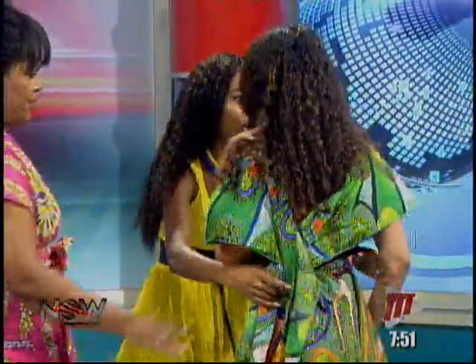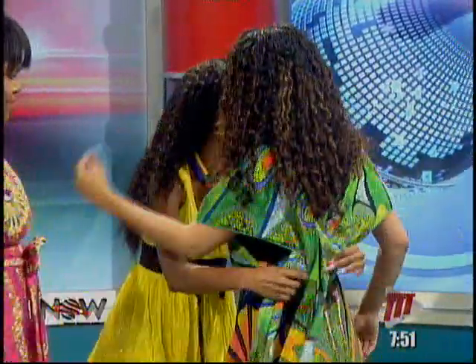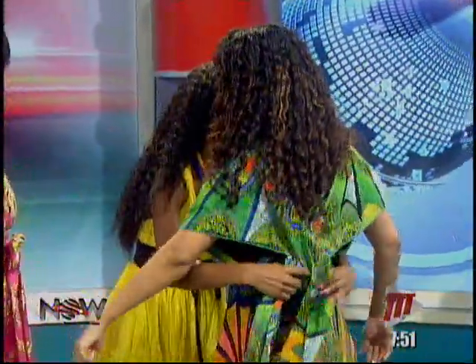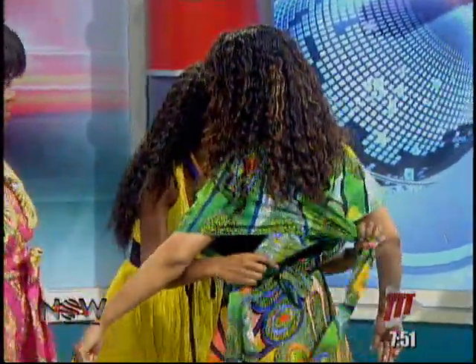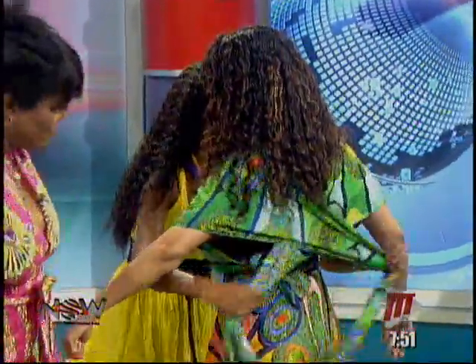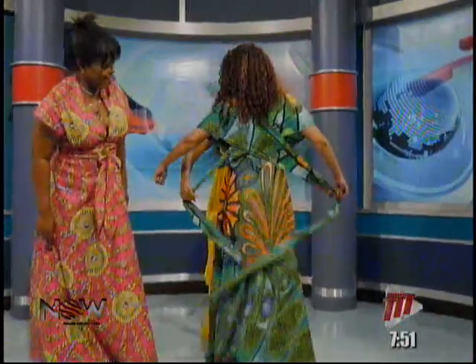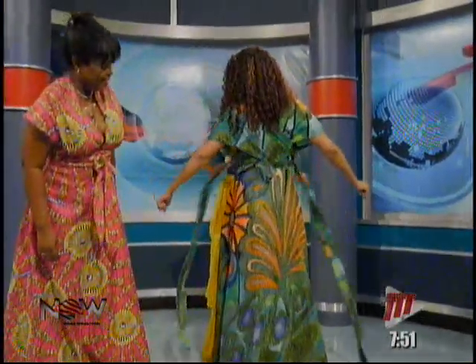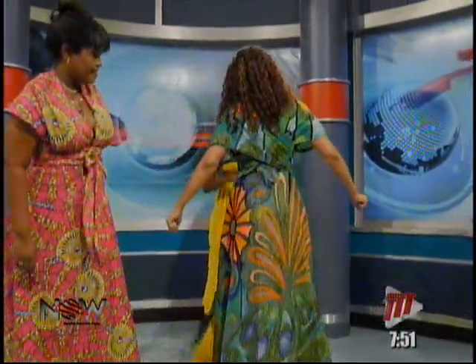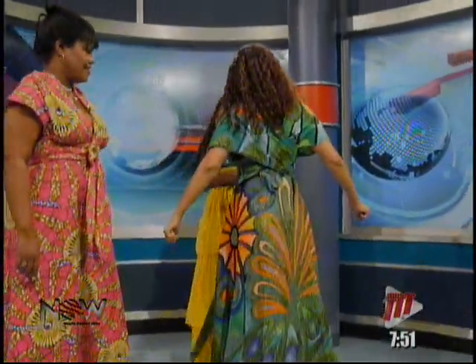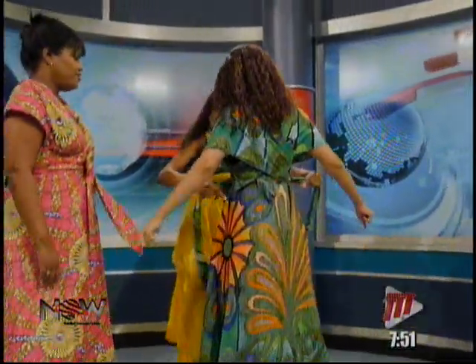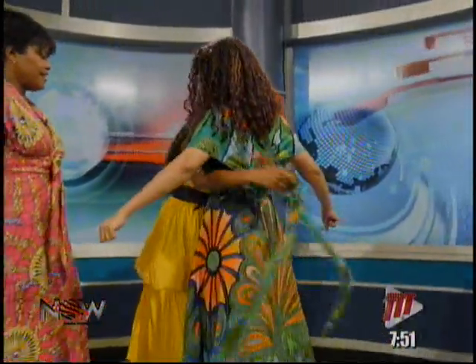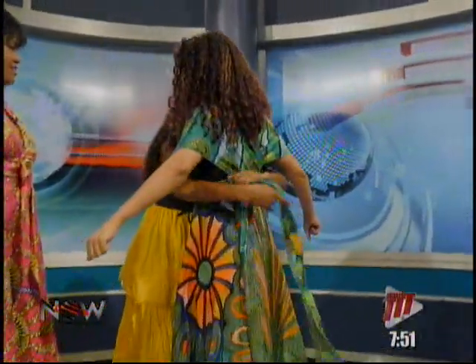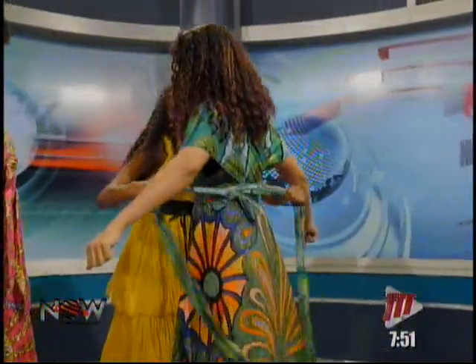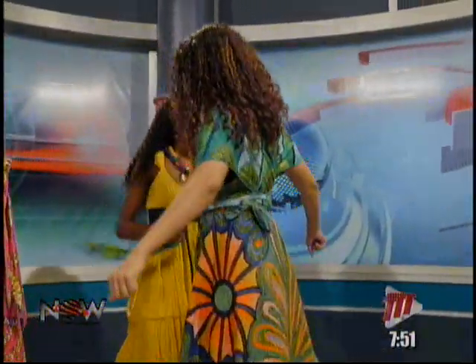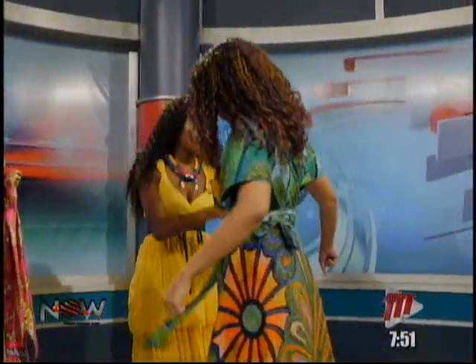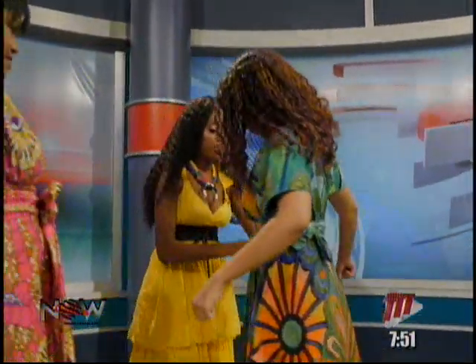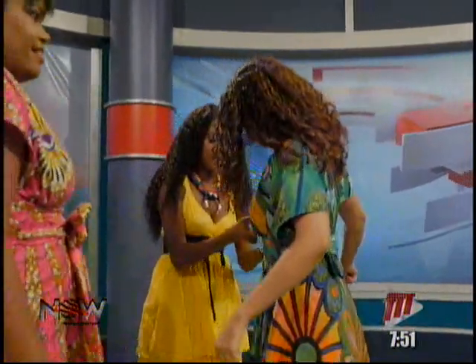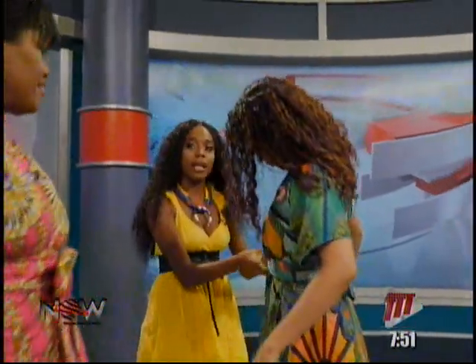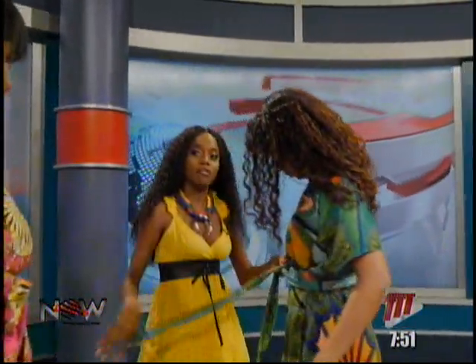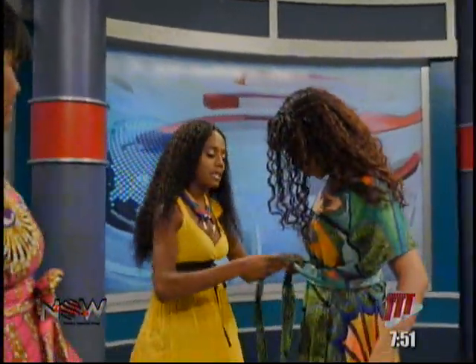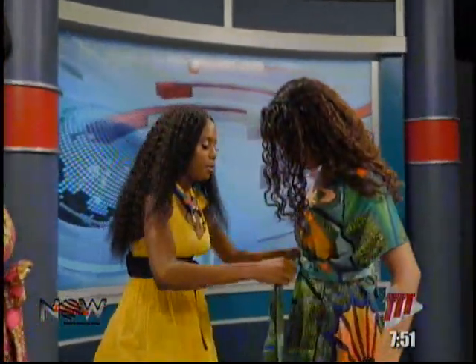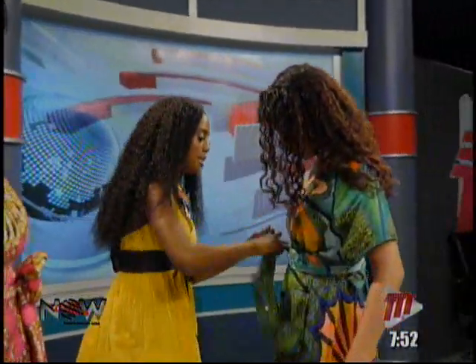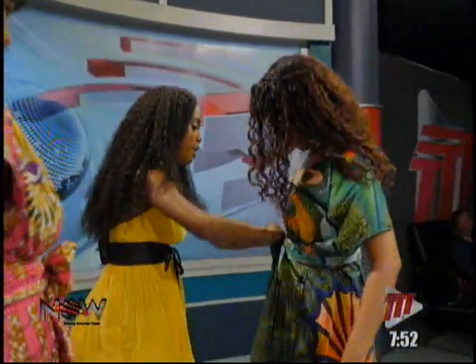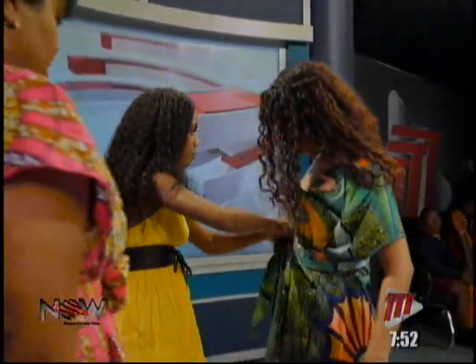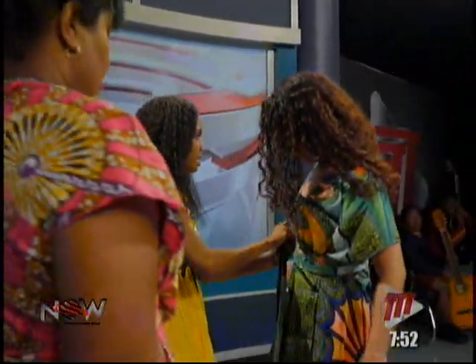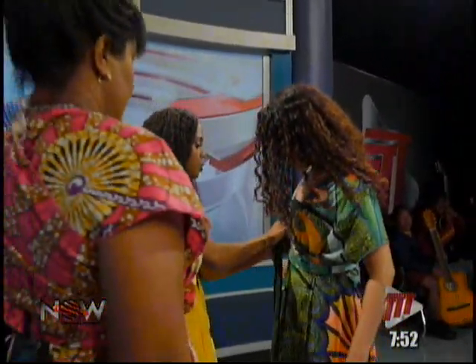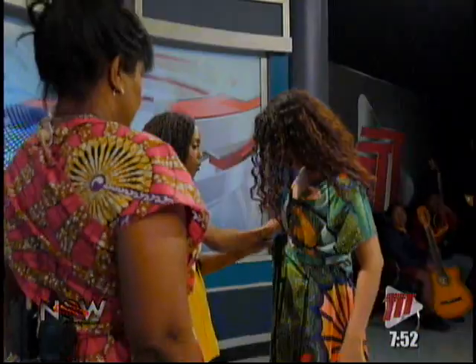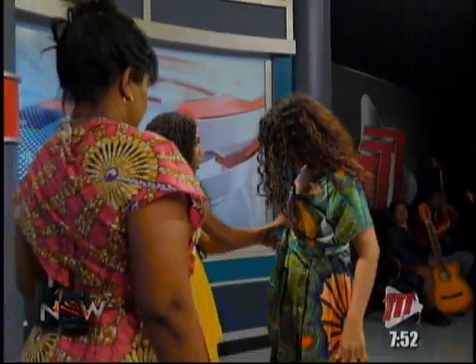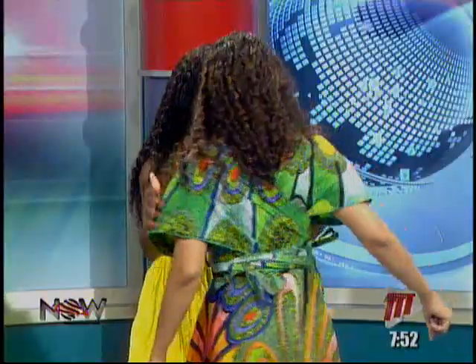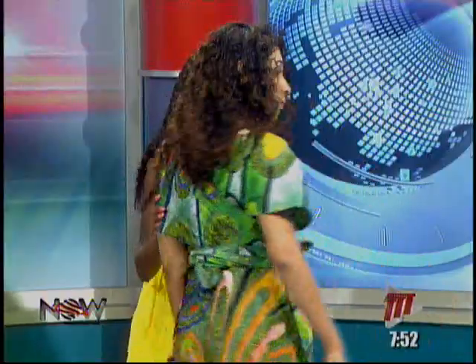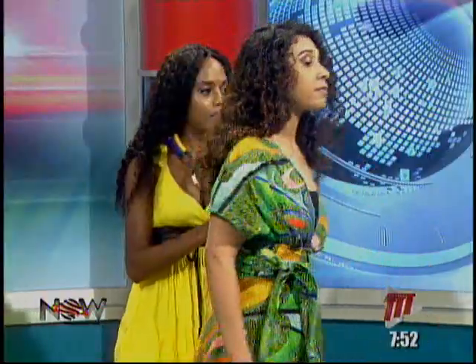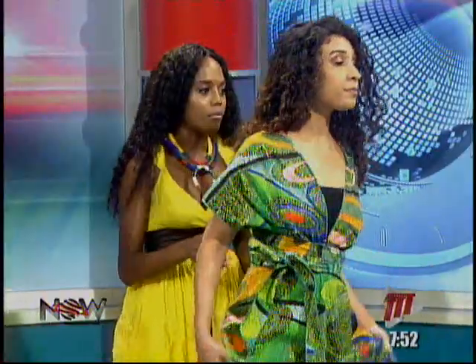And then you cross it to the back. And you designed this? Yes. But it's not my original design — there are many infinity wrap dresses, but I just did mine with the African prints. And you do the bow and you tie it like that. What inspired you to do African wear?